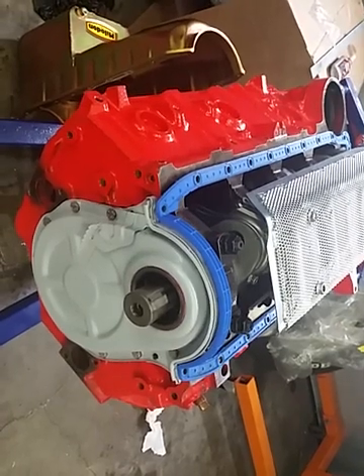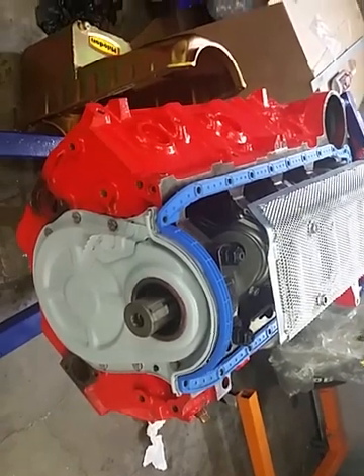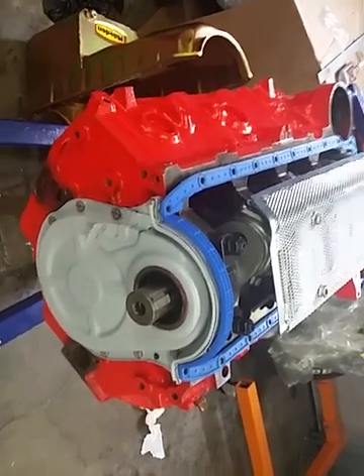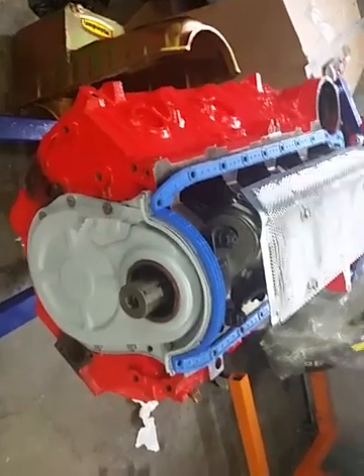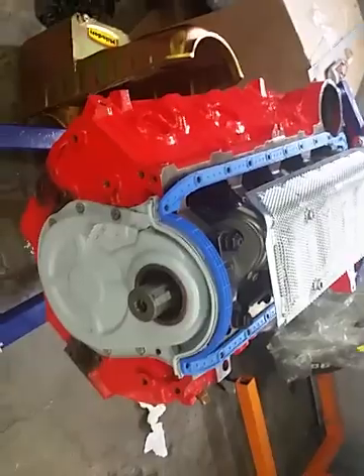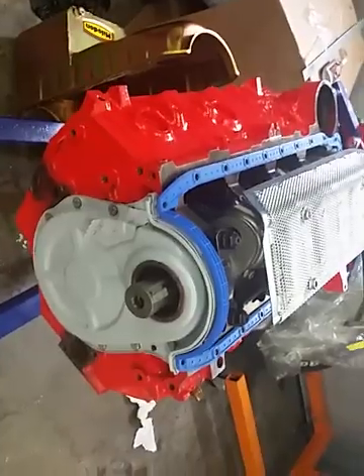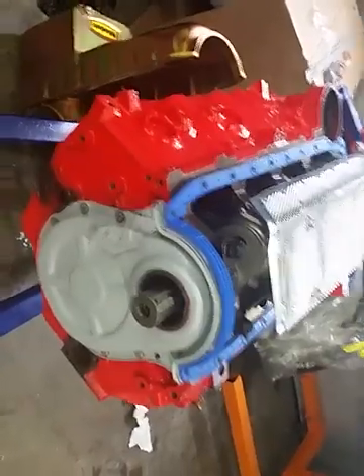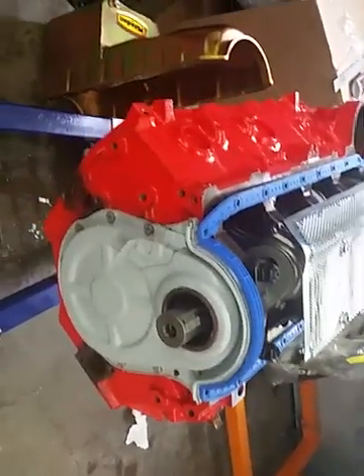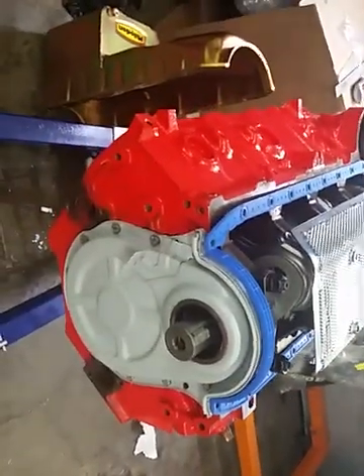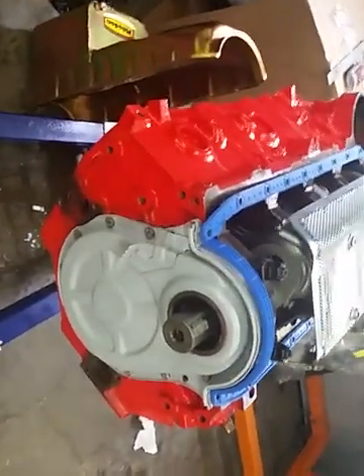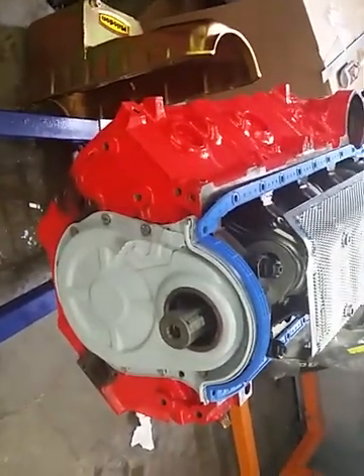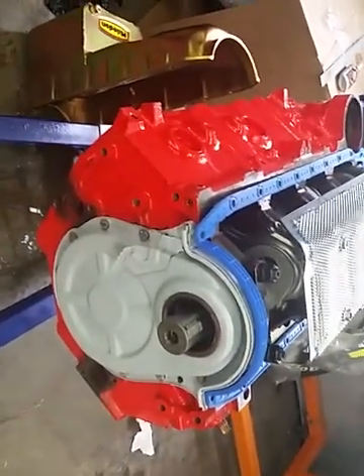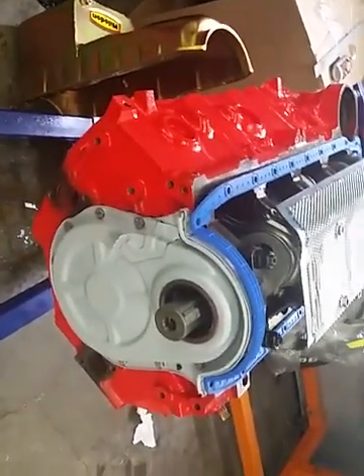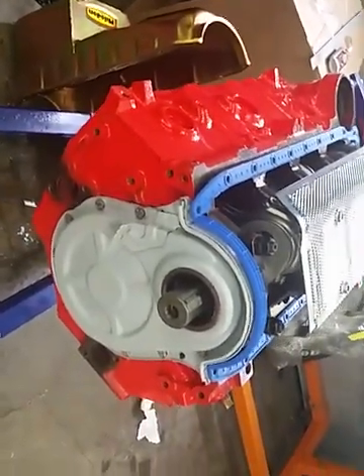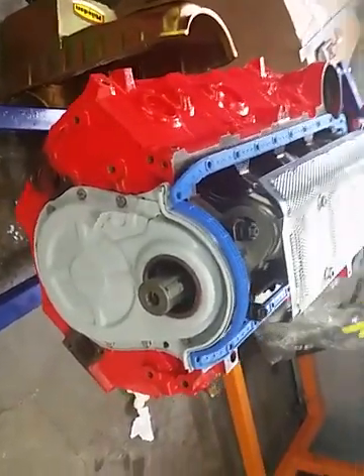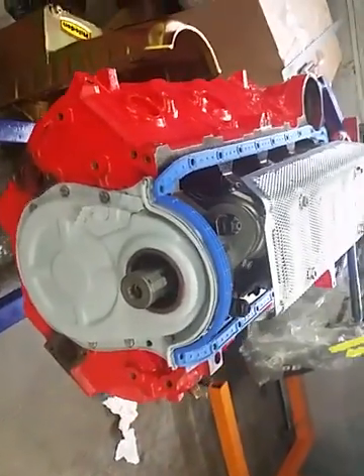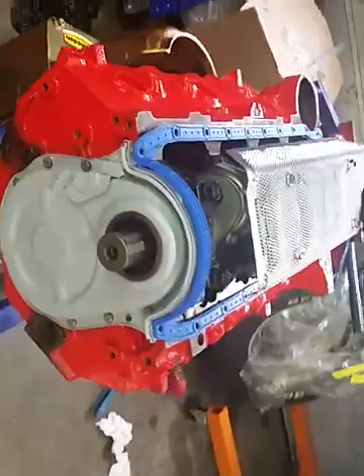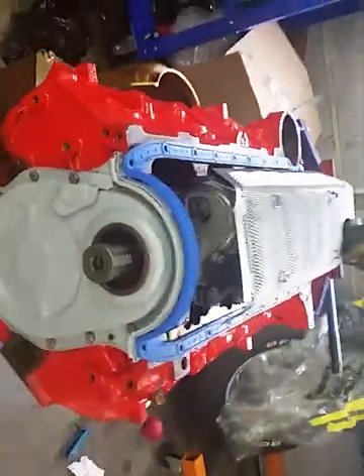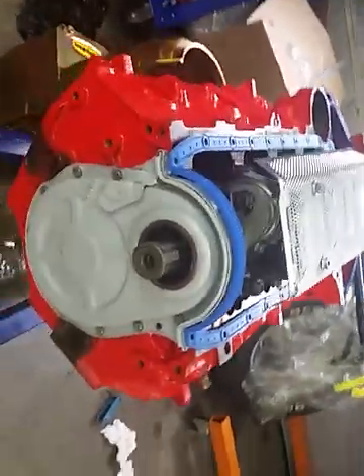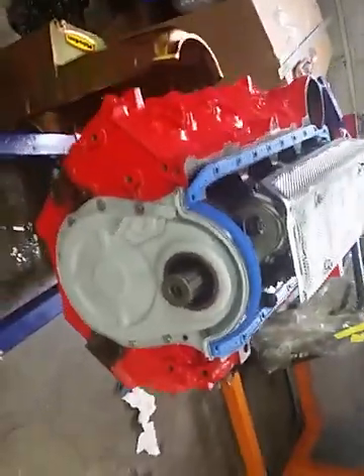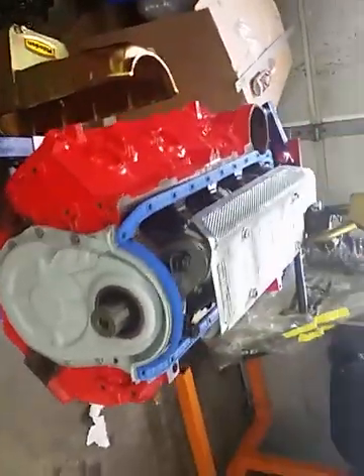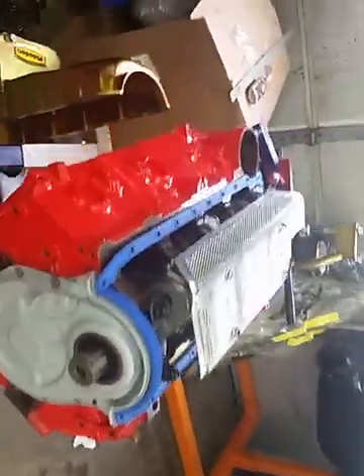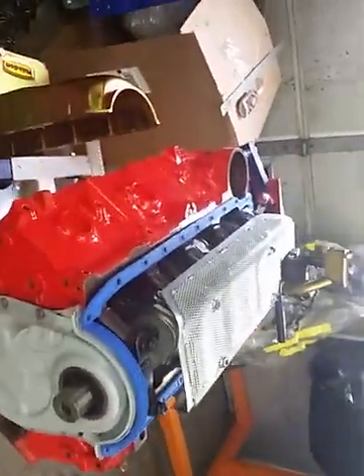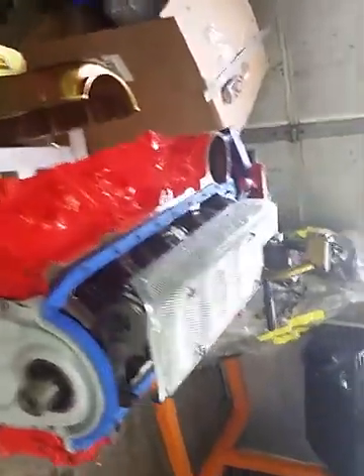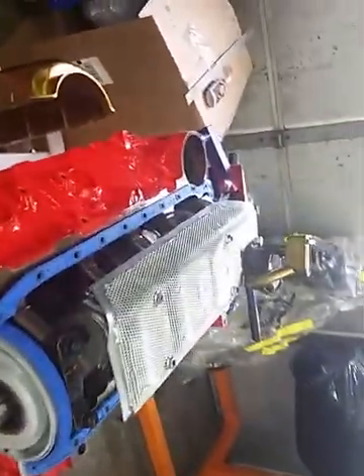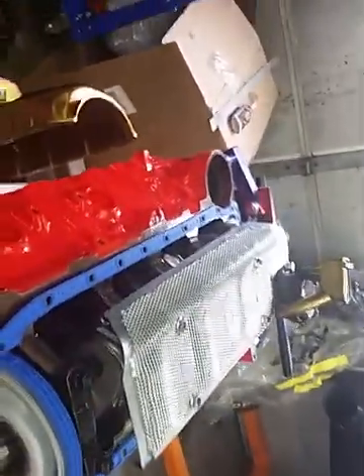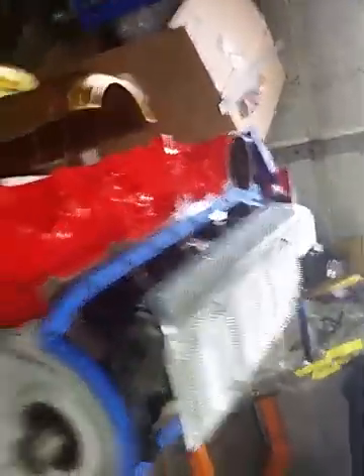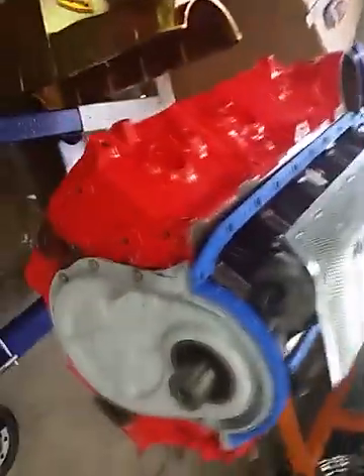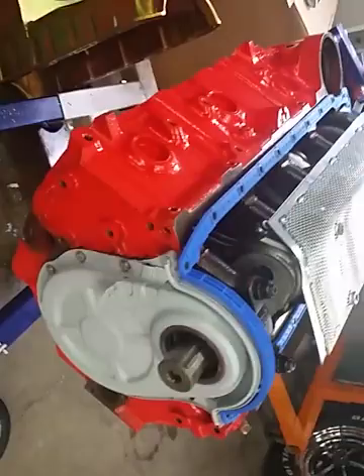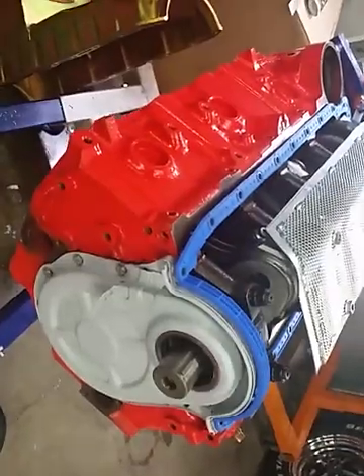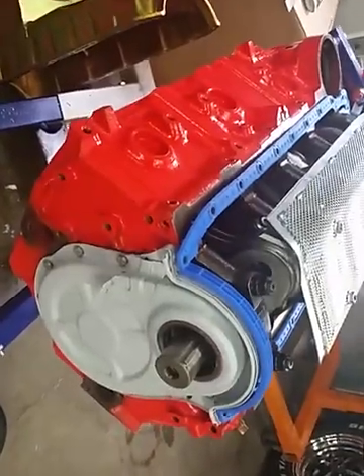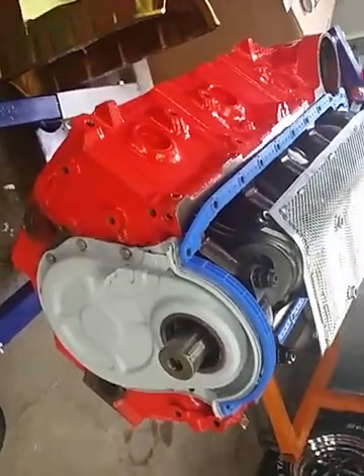Good morning, just two quick tips for you big block Chevy guys — one for the go-fast crowd and one for the restoration crowd. As you can see, I'm getting ready to put my oil pan on and I discovered something I just never knew.